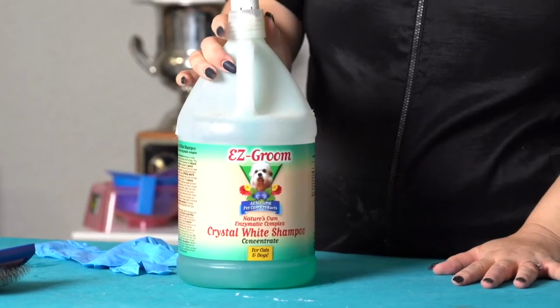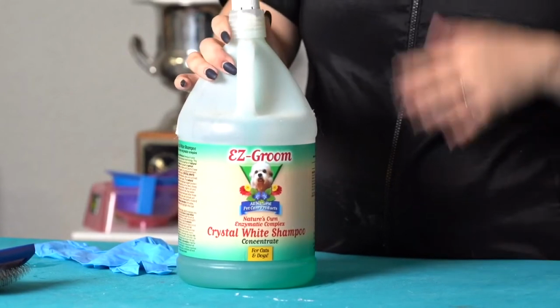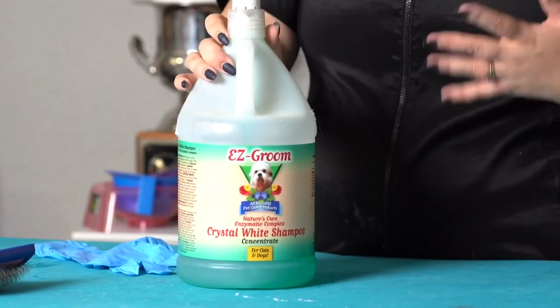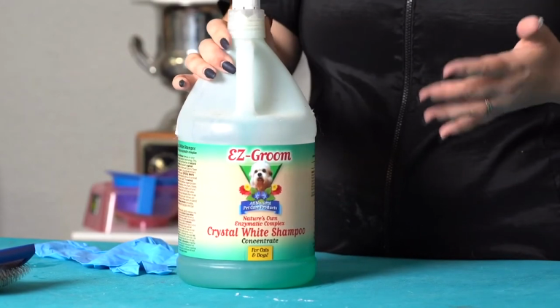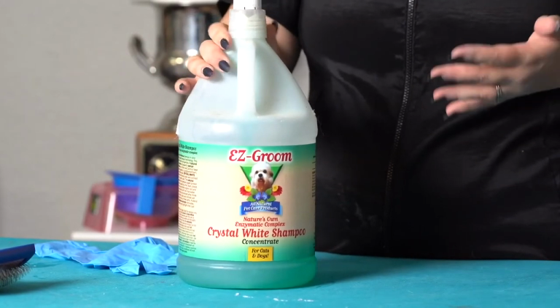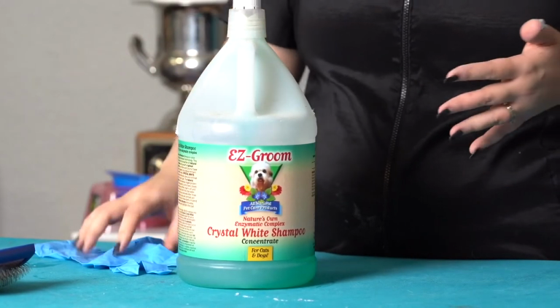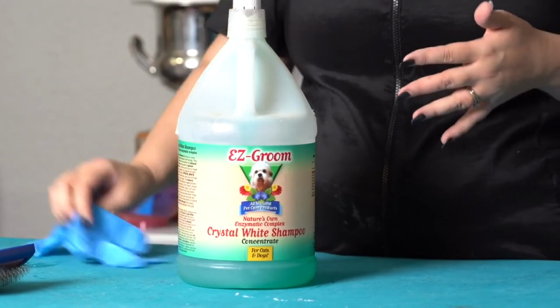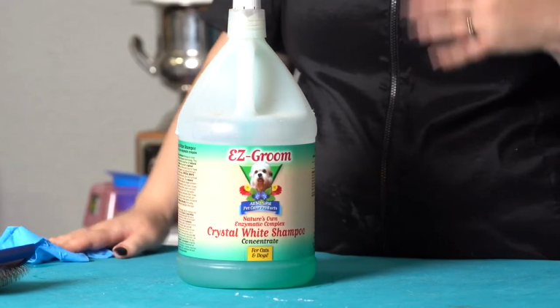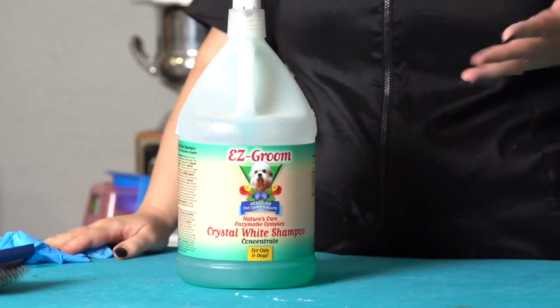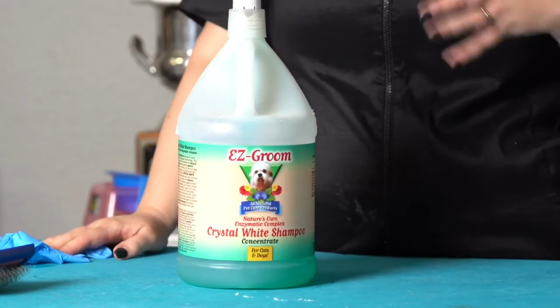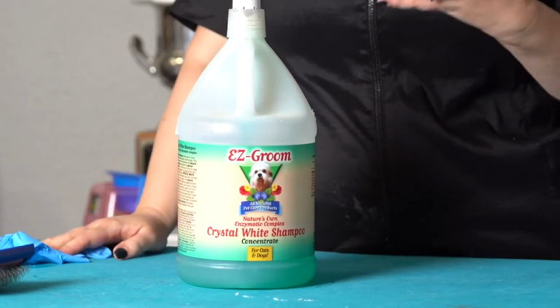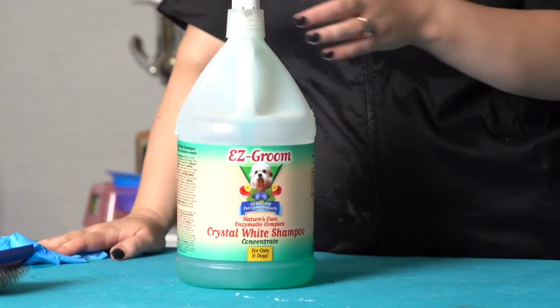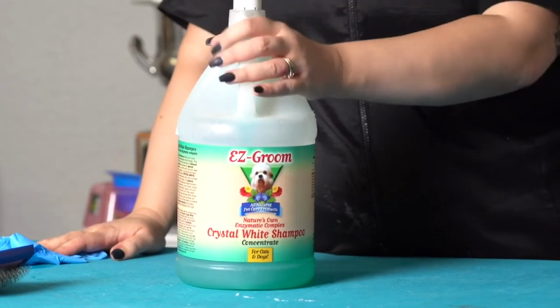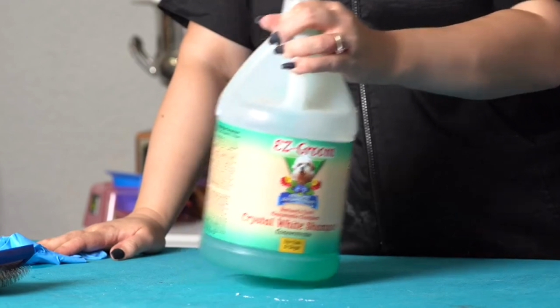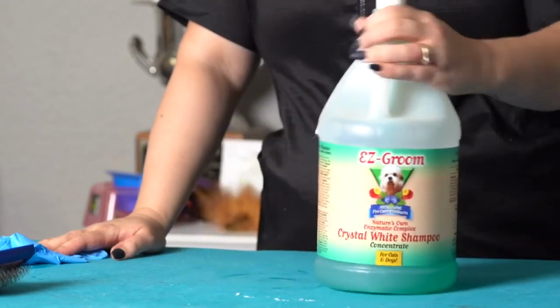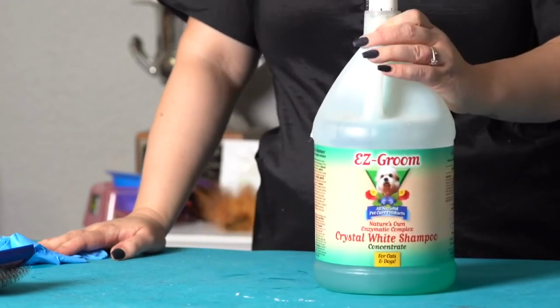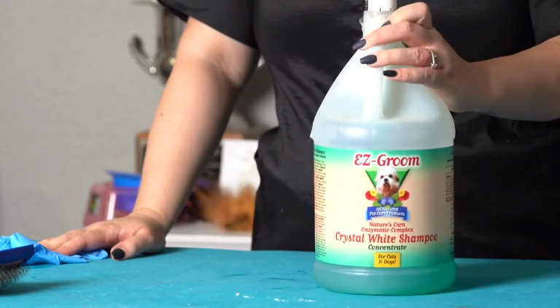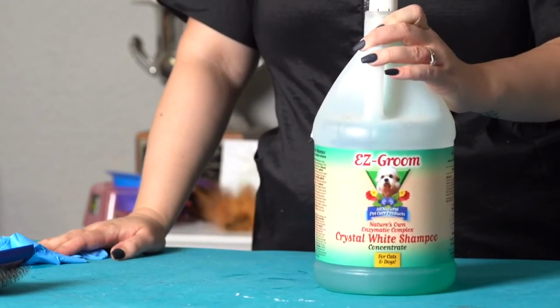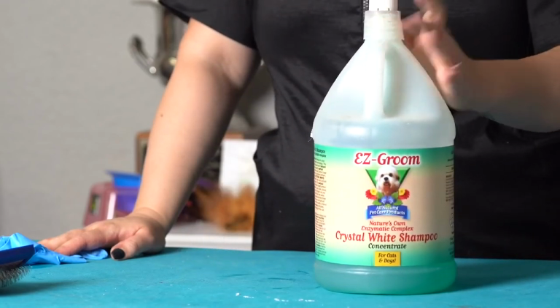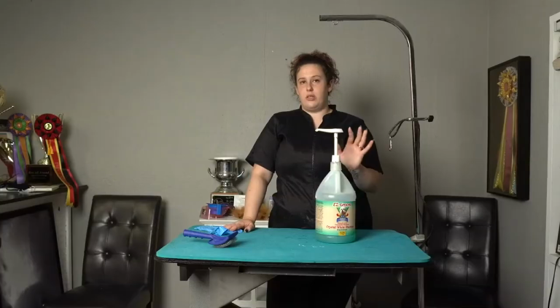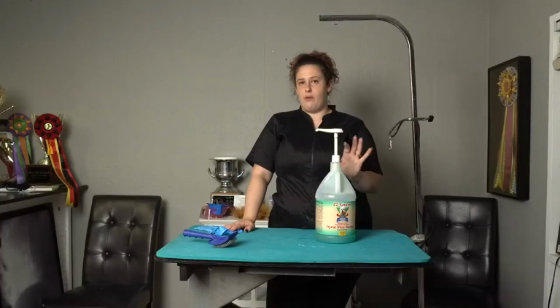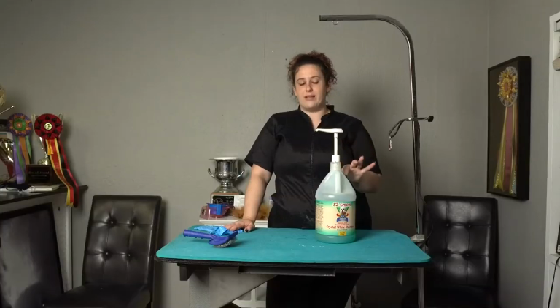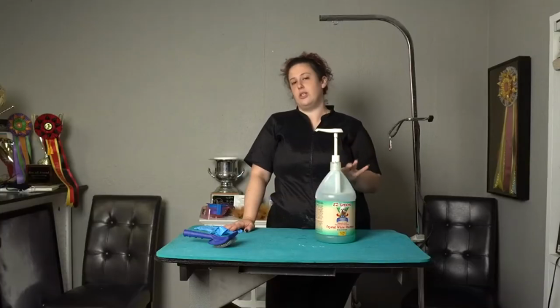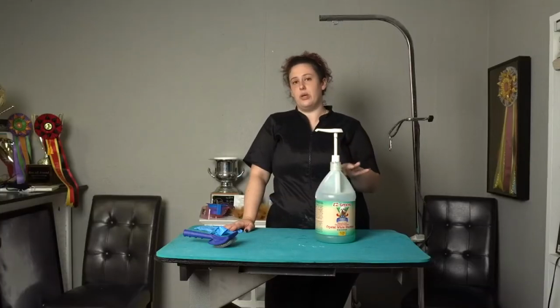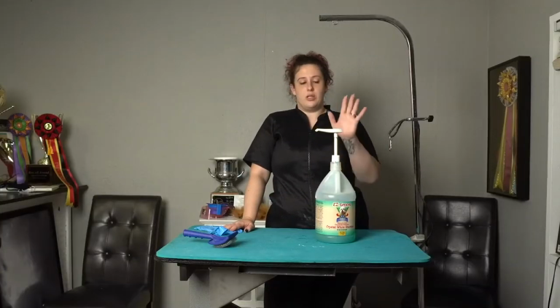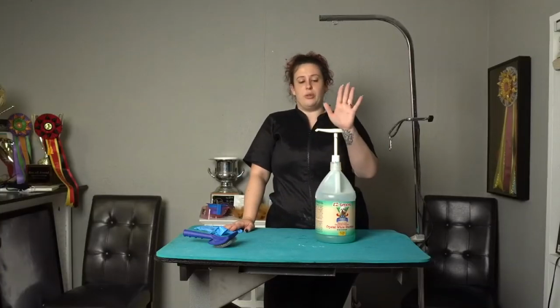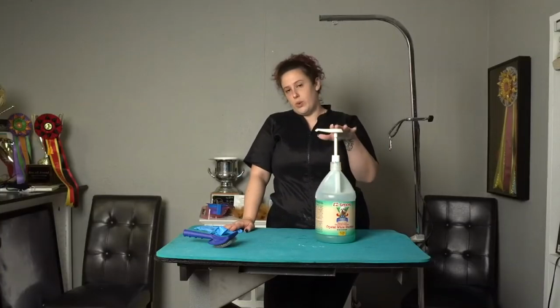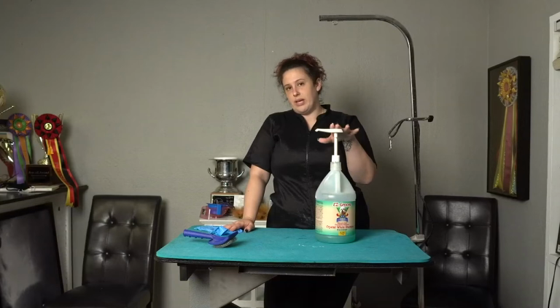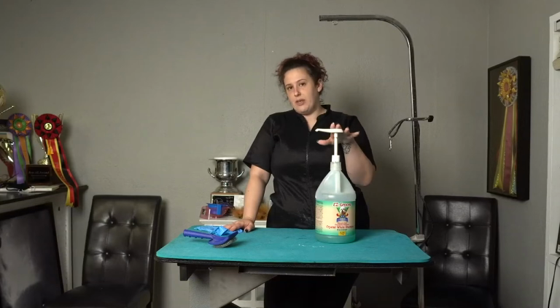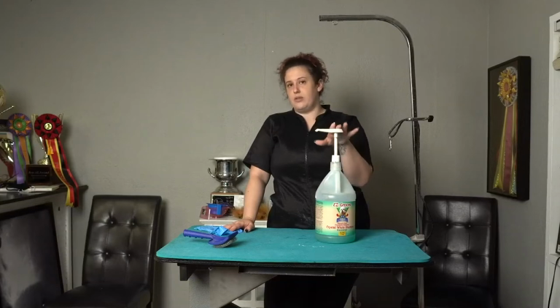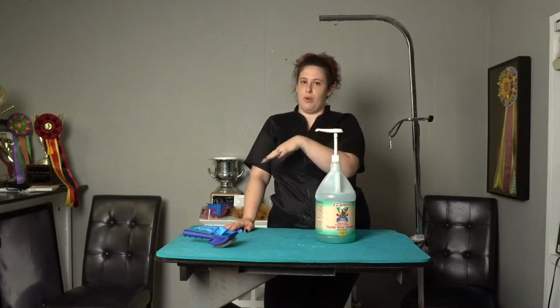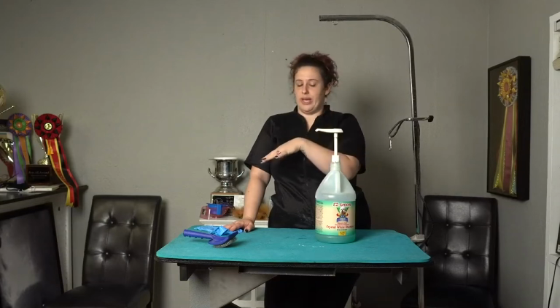There are shampoos that are blue and purple based that are also whitening shampoos. Those are fine too, but don't ever mix the two. So don't use this one one time and use the blue or purple one next time.